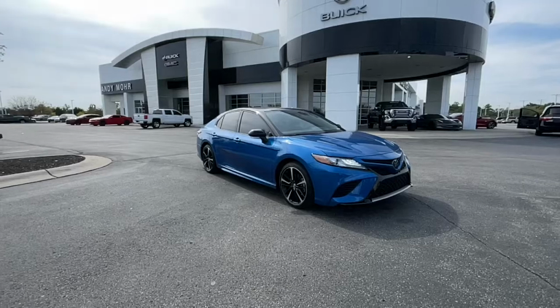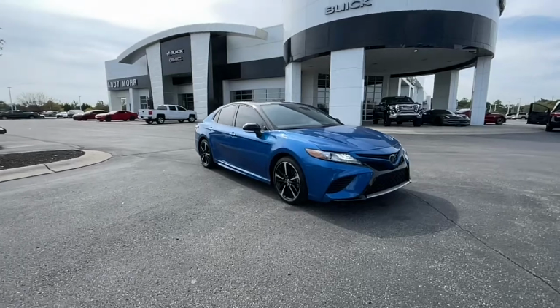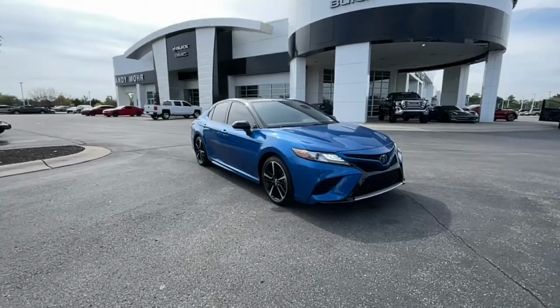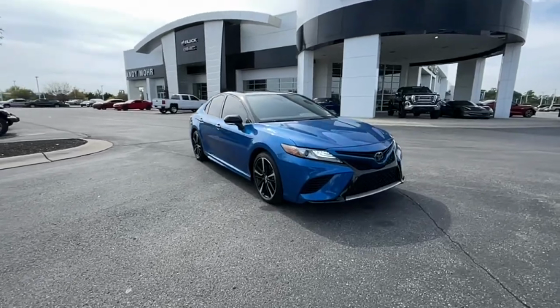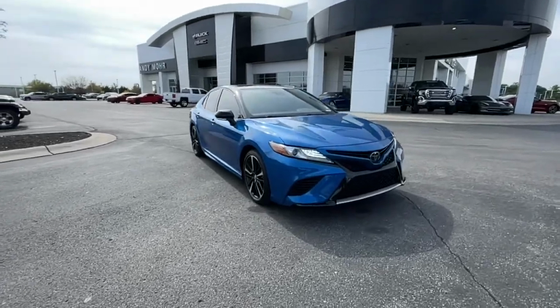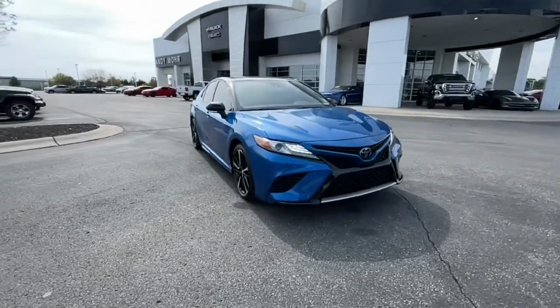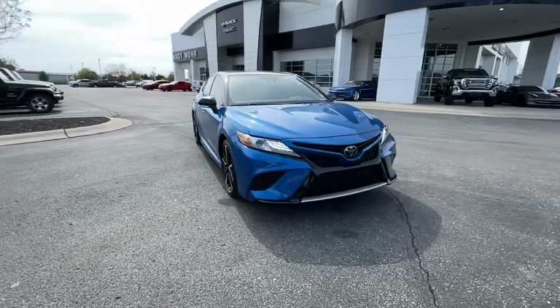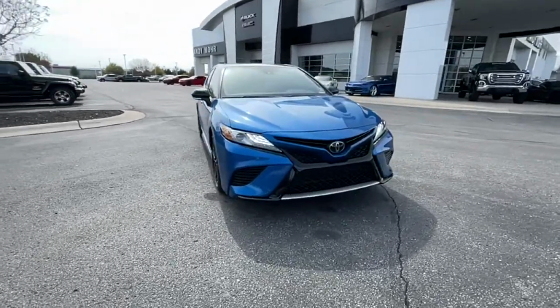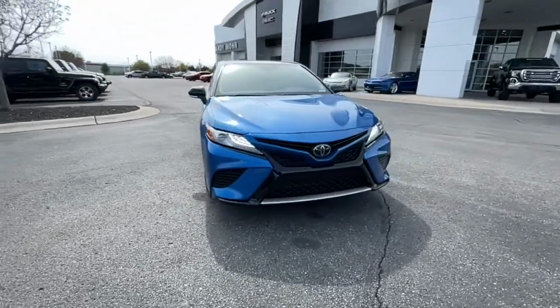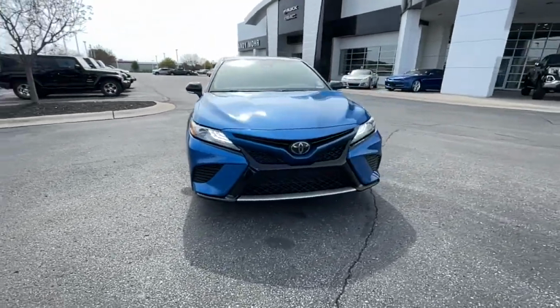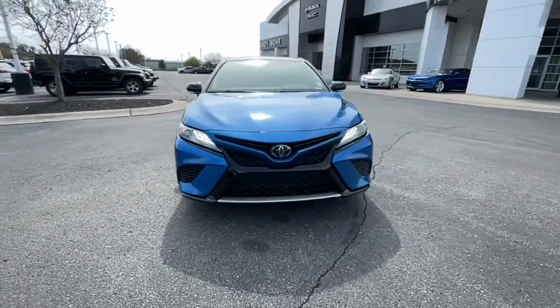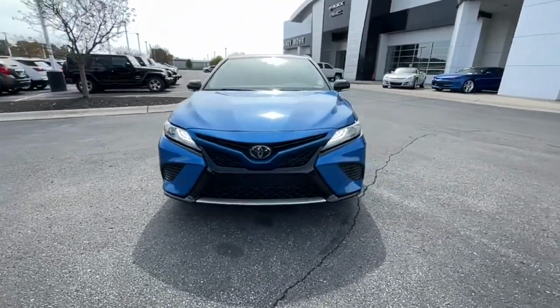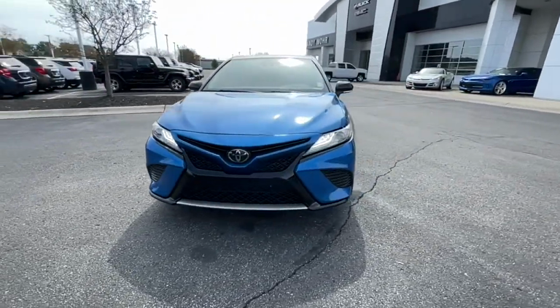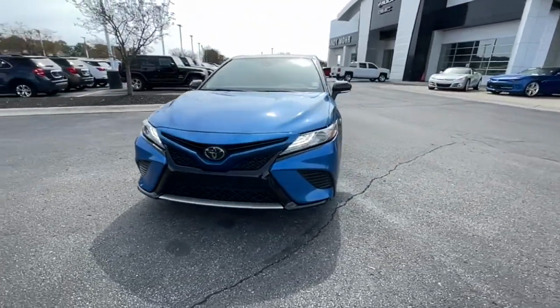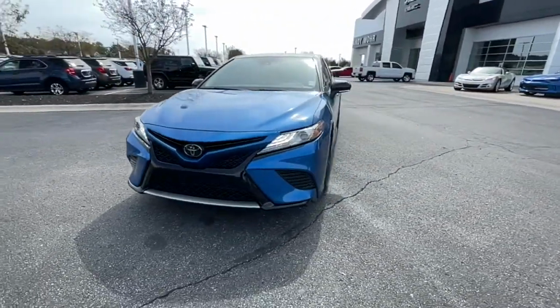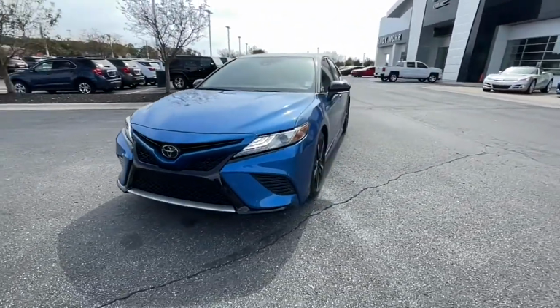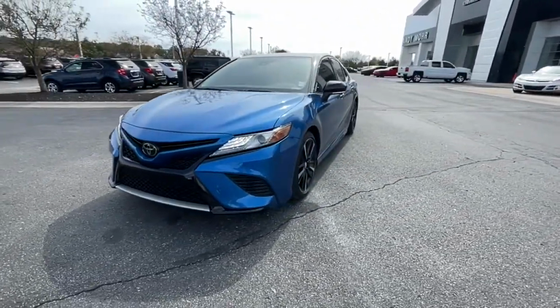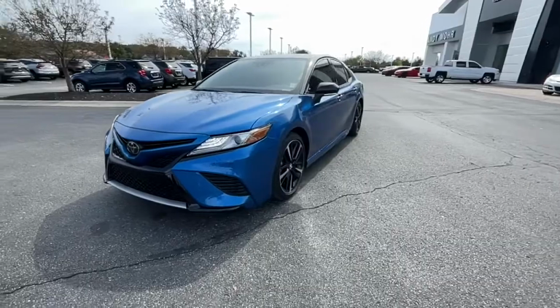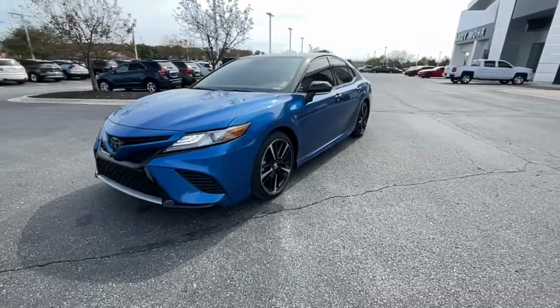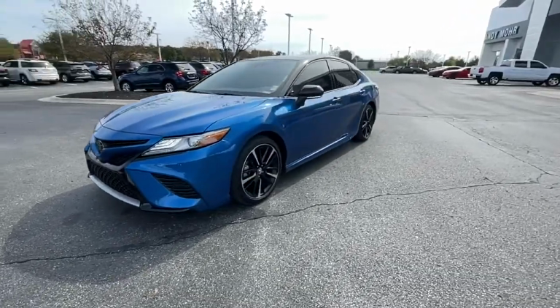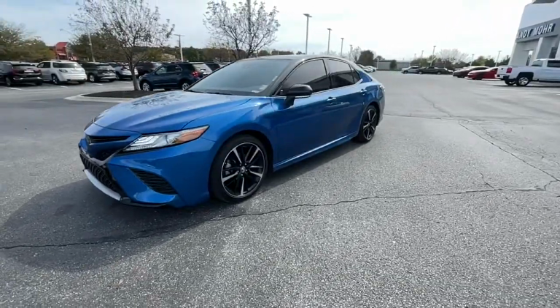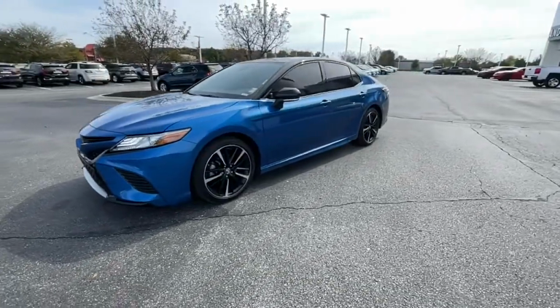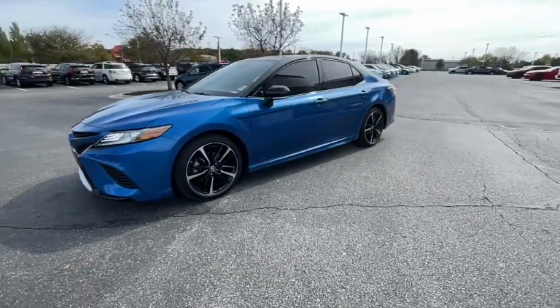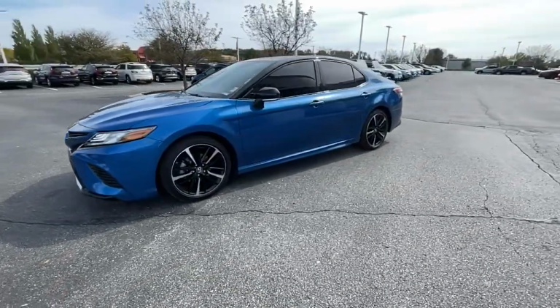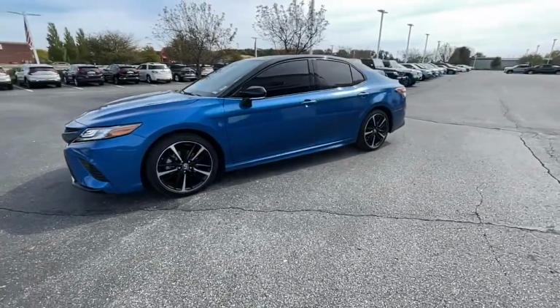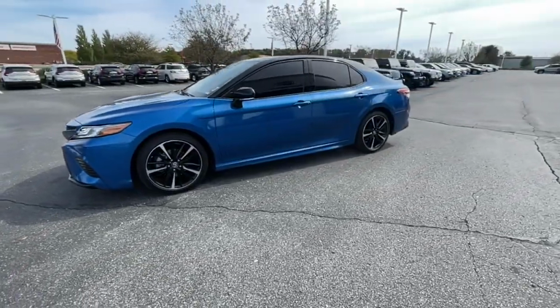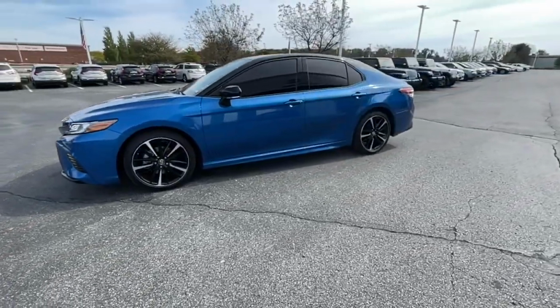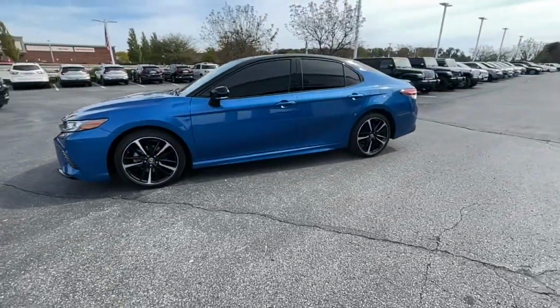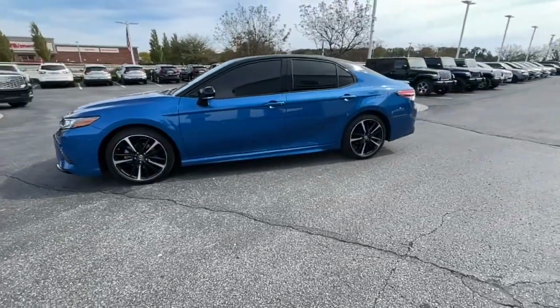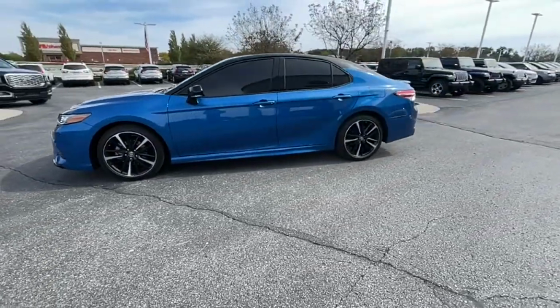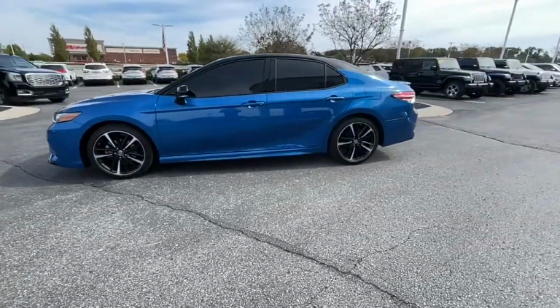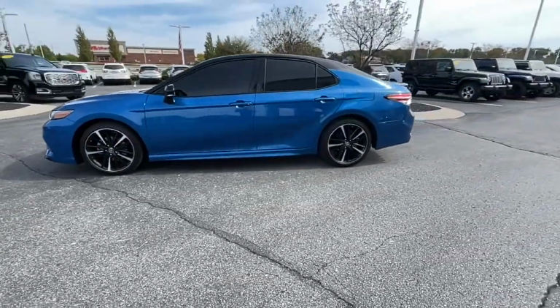Get into a car with value. 2019 Toyota Camry. This vehicle is an outstanding buy with fewer than 15,000 miles on the odometer.